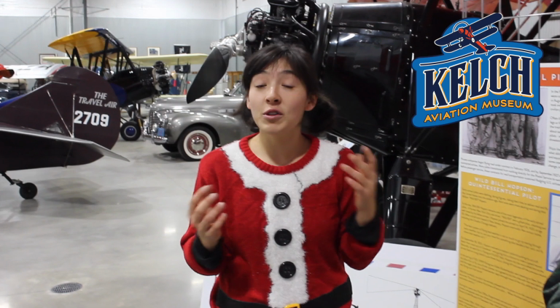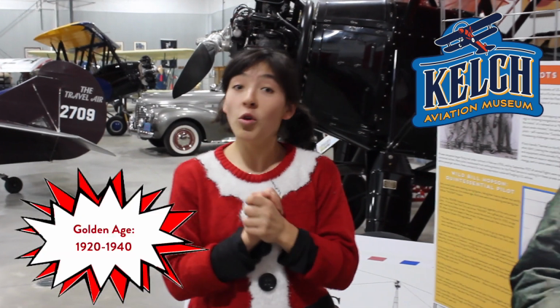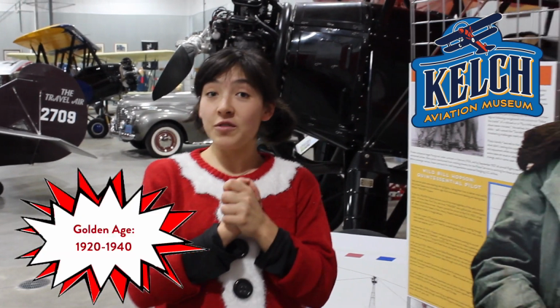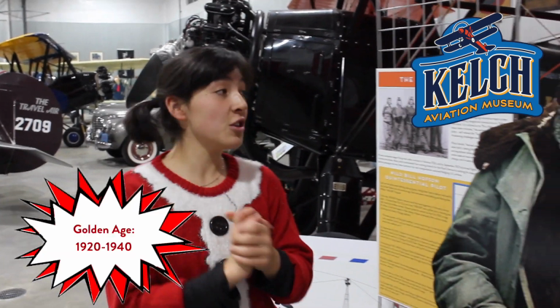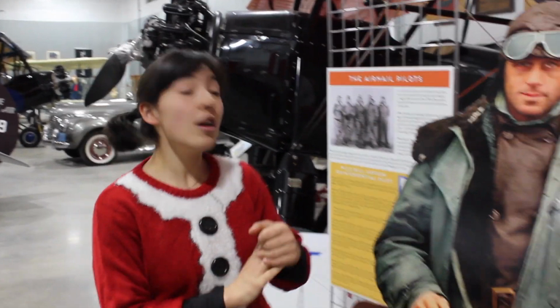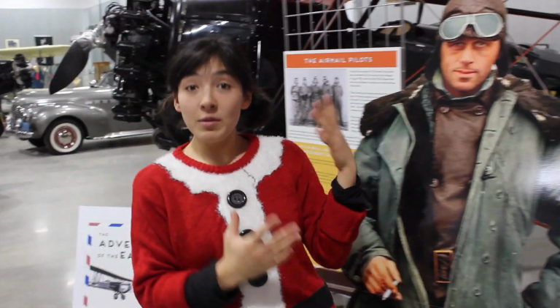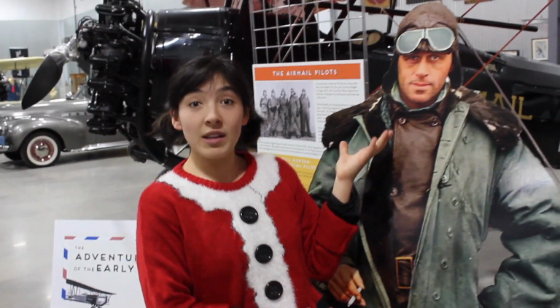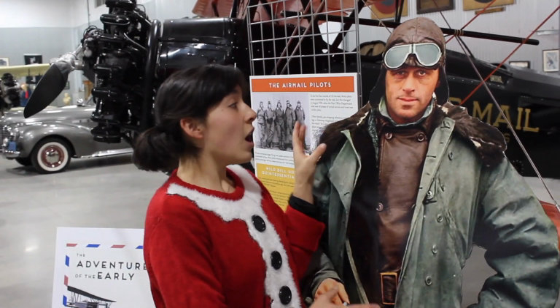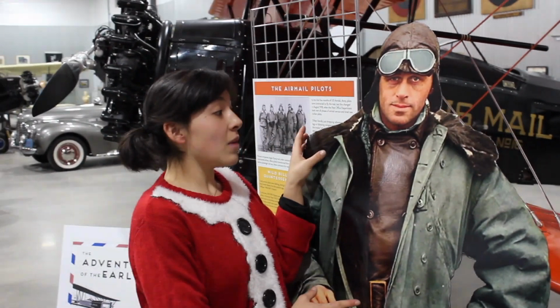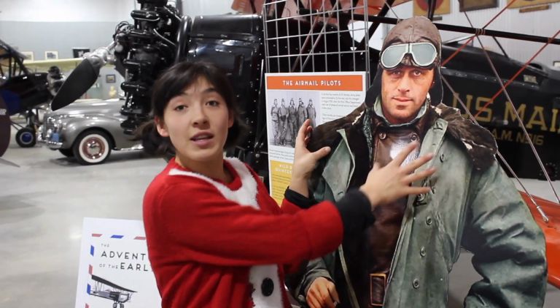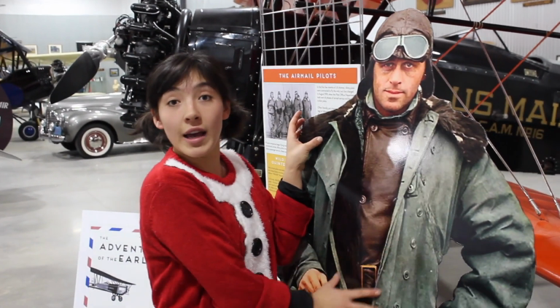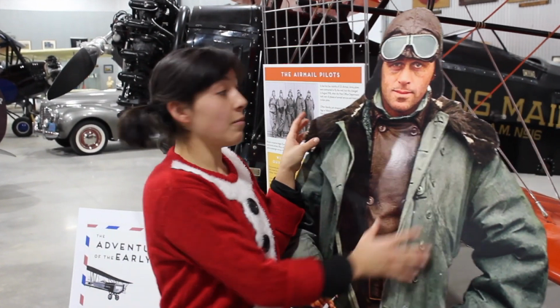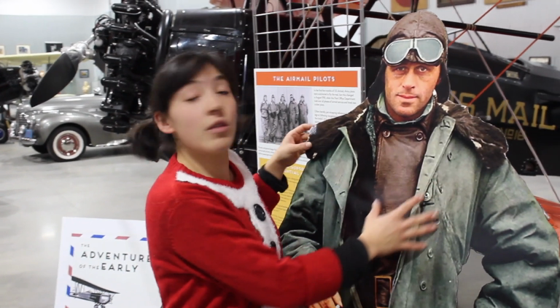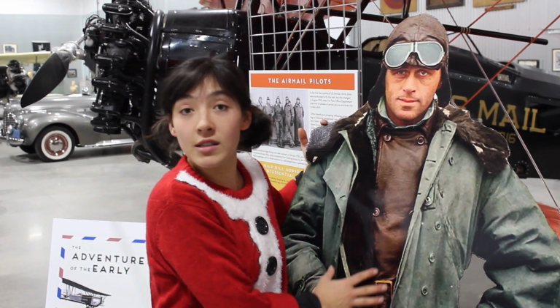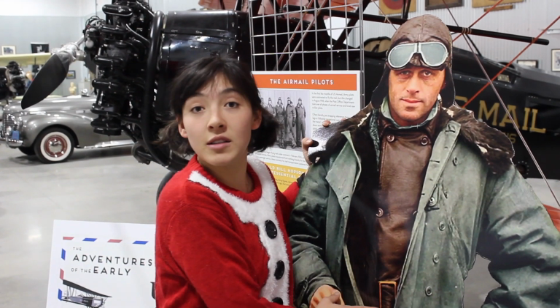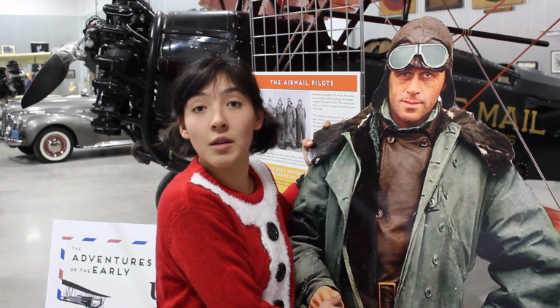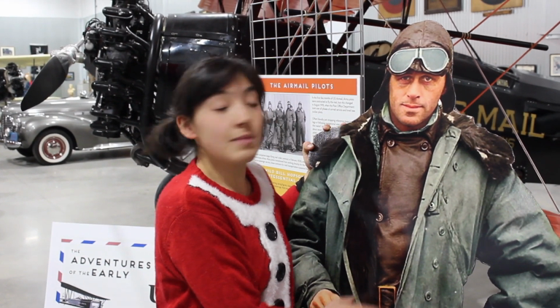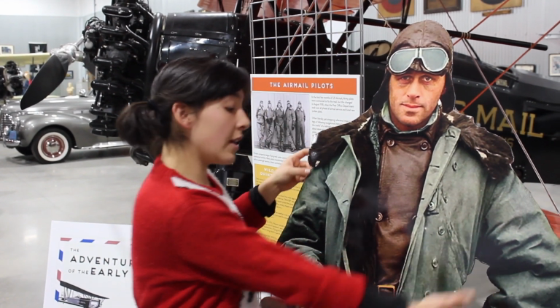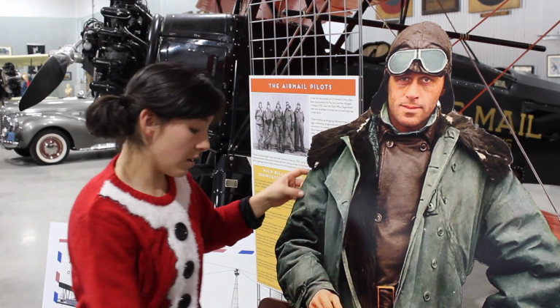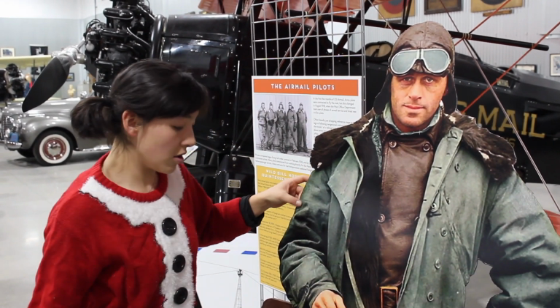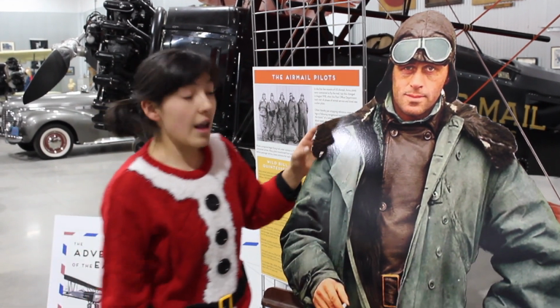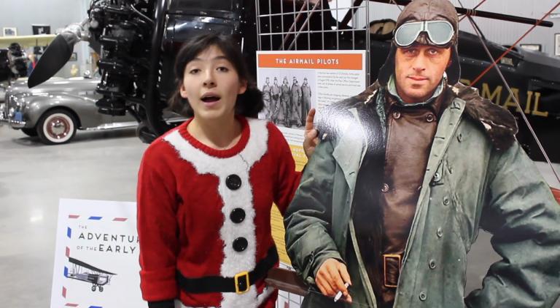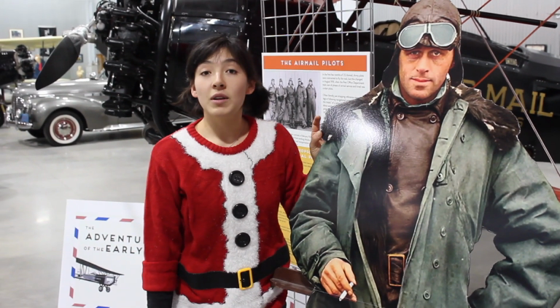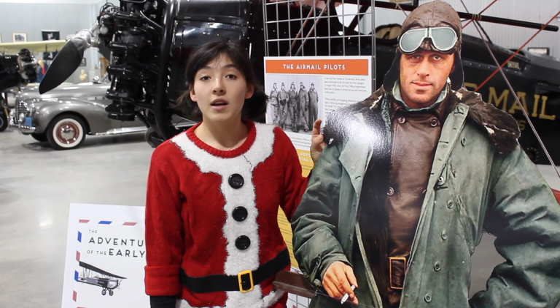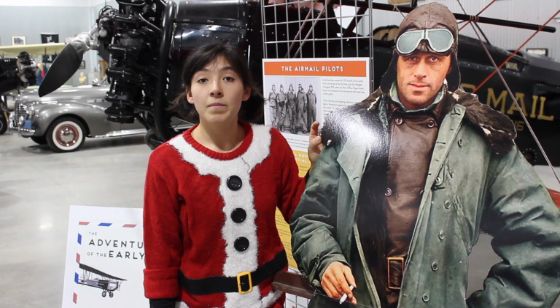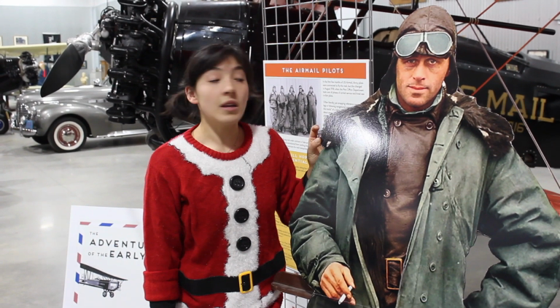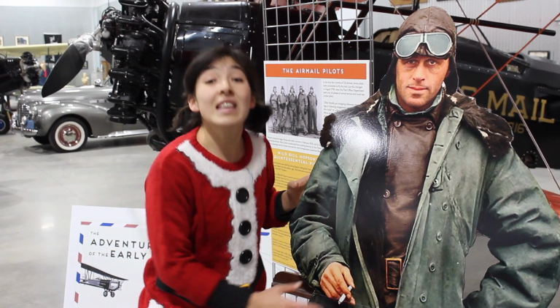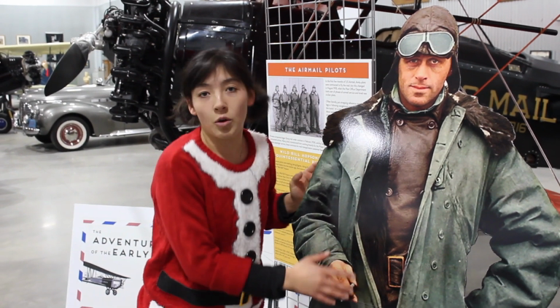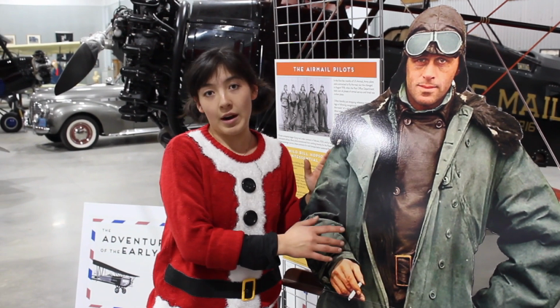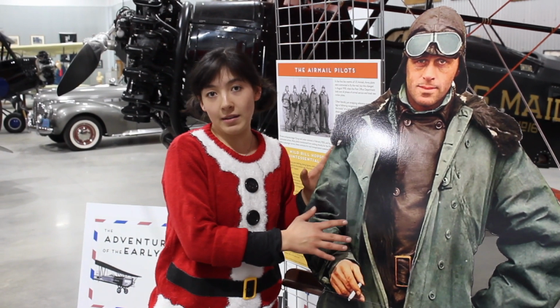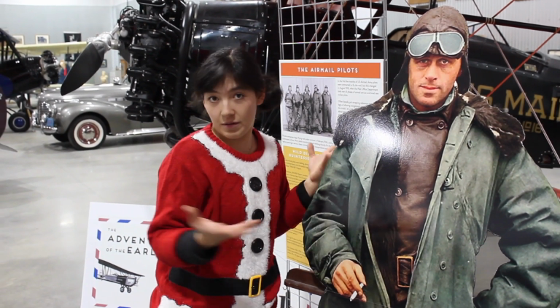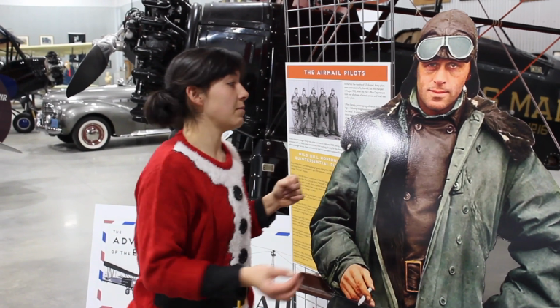We focus on the Golden Age of Aviation, and here I'm going to be explaining to you about this guy. This is Santa as a young man. He may look like one of the original airmail pilots, but in fact he was the original airmail pilot, if you know what I mean.